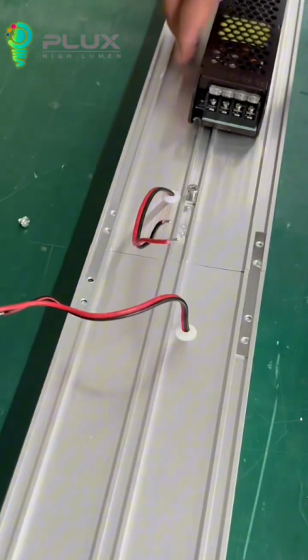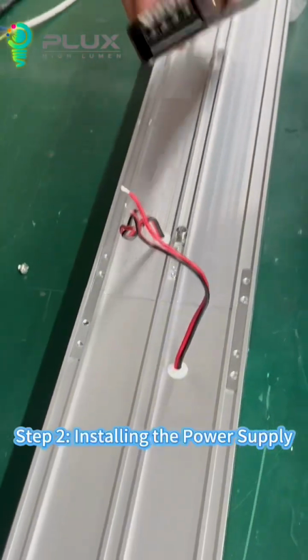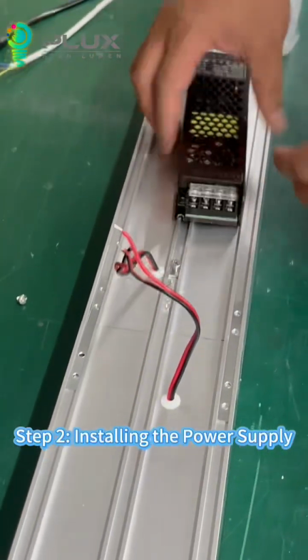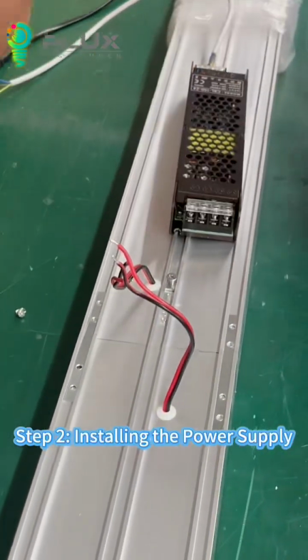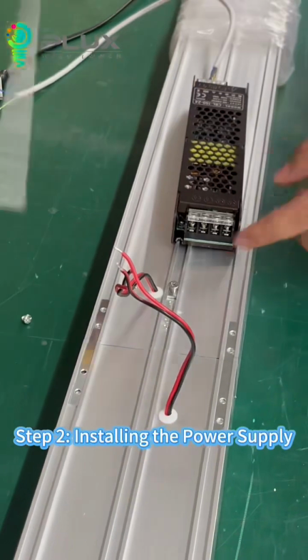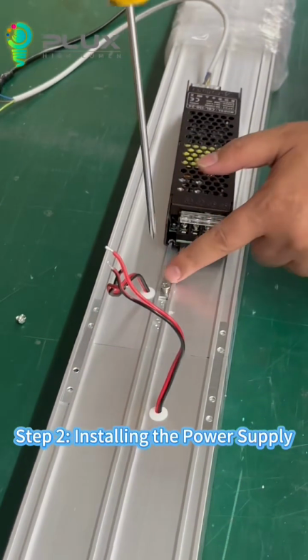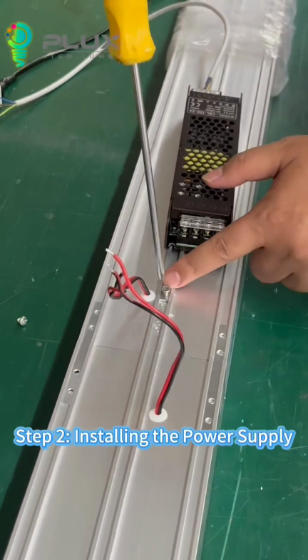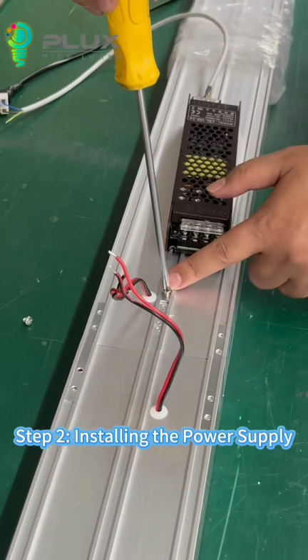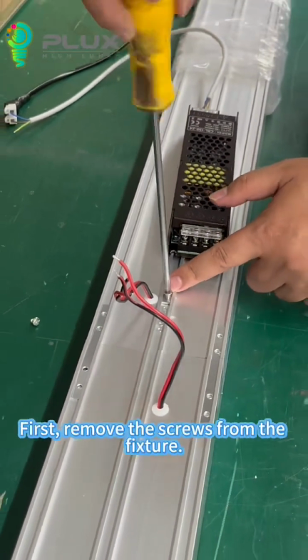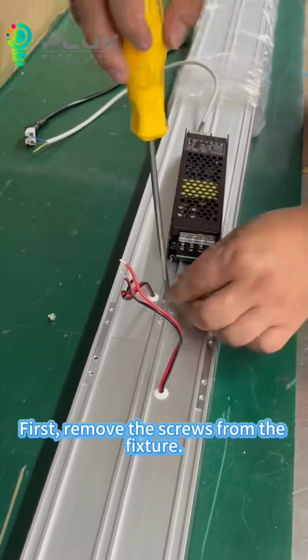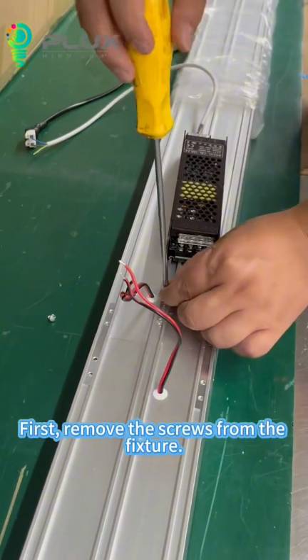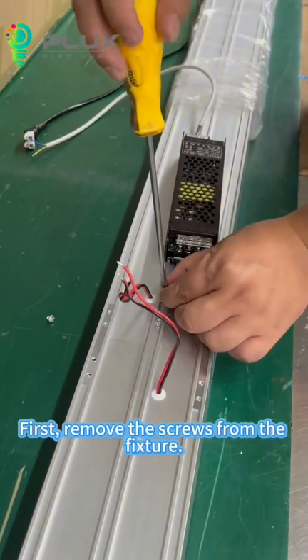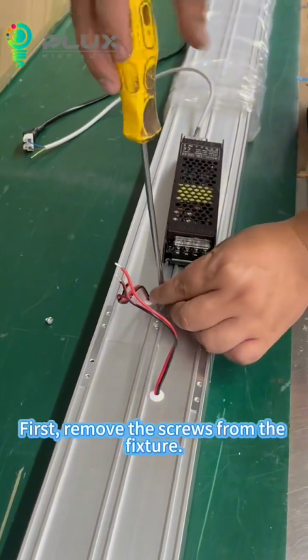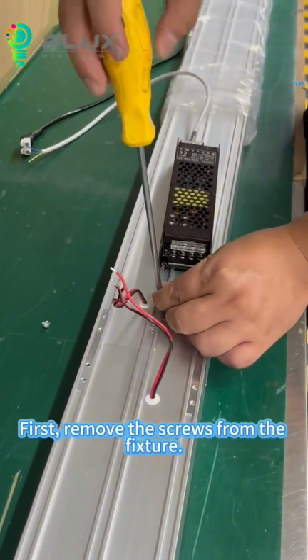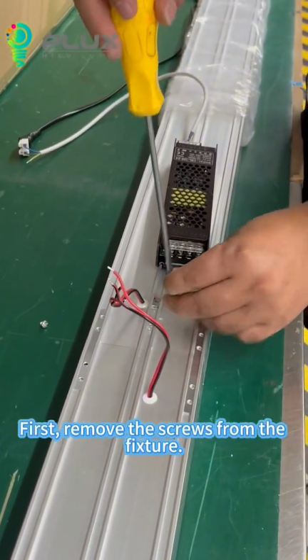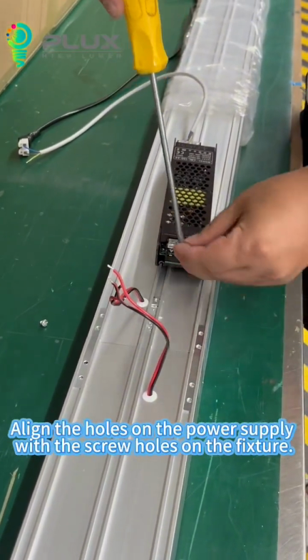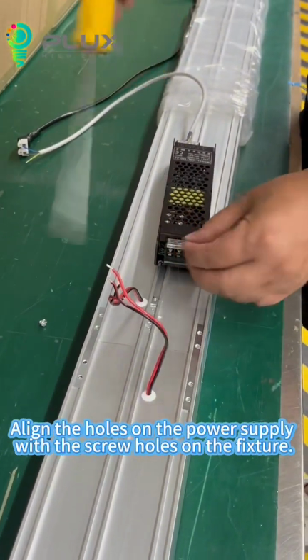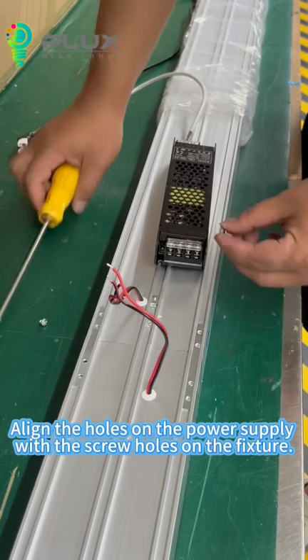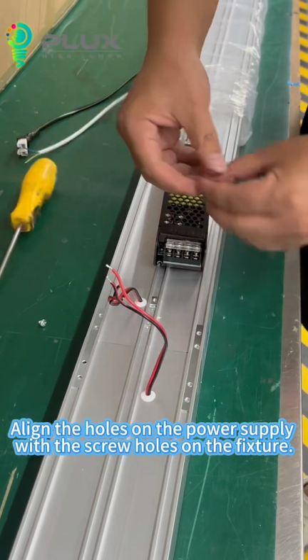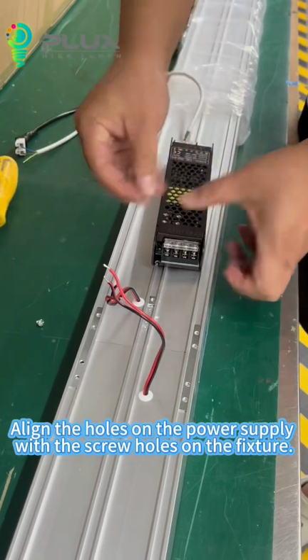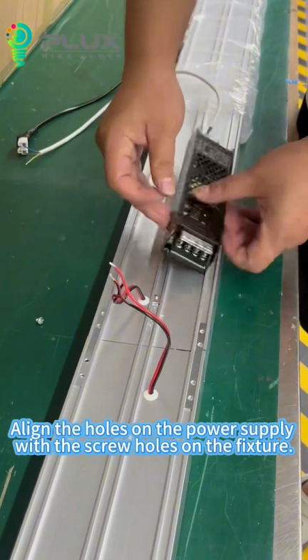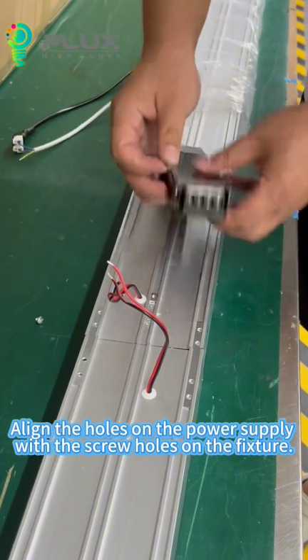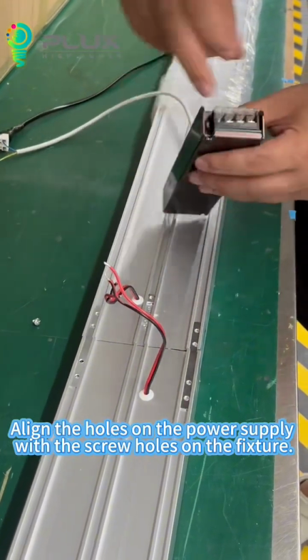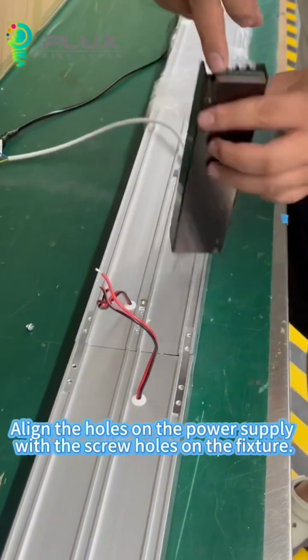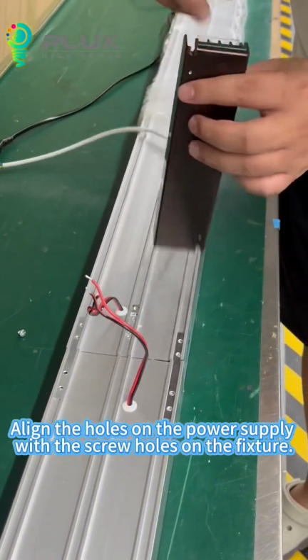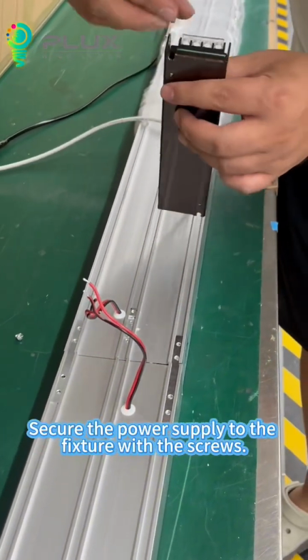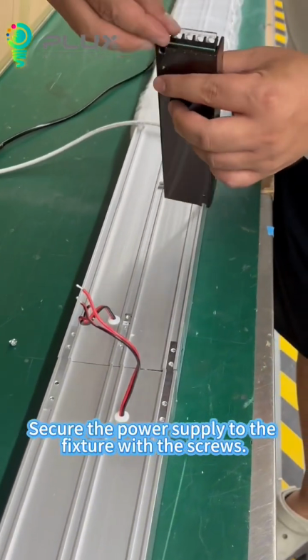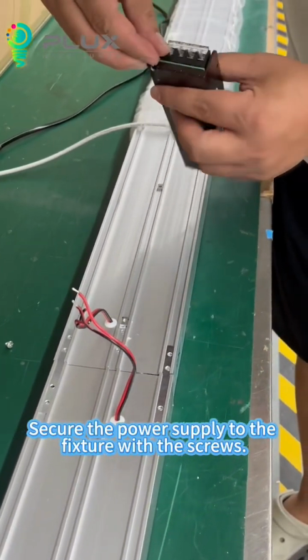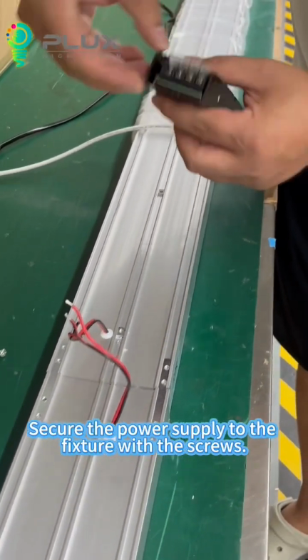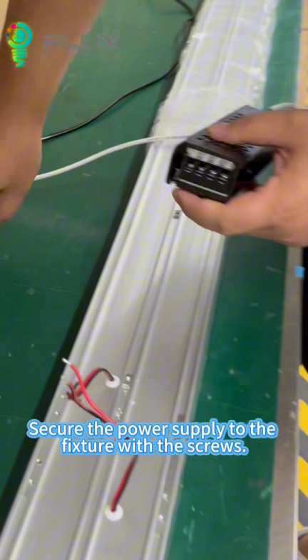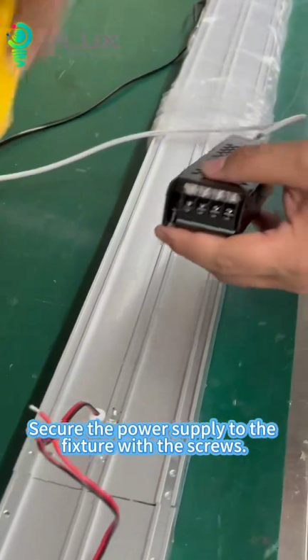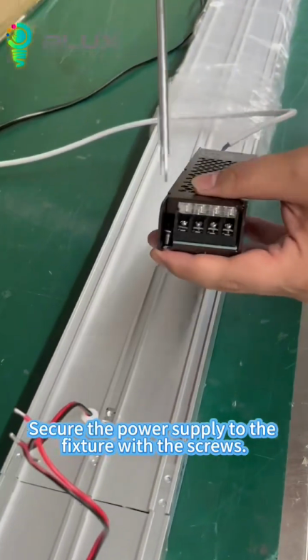Step 2: Installing the power supply. First, remove the screws from the fixture. Align the holes on the power supply with the screw holes on the fixture. Secure the power supply to the fixture with the screws.